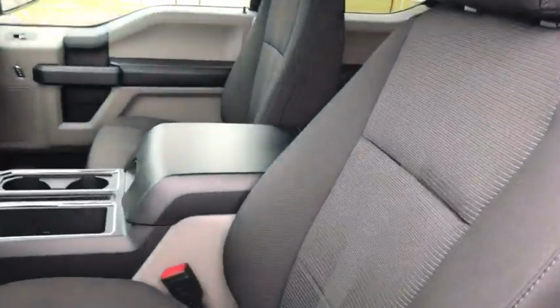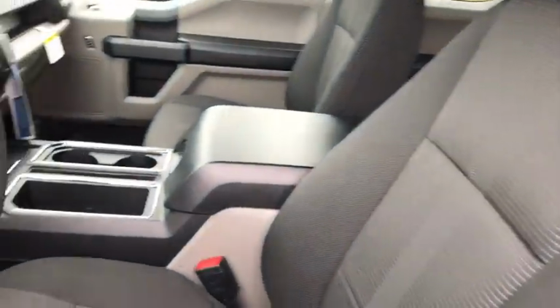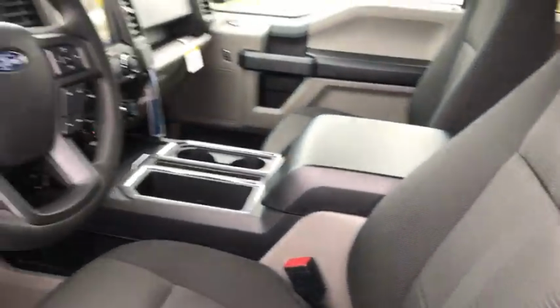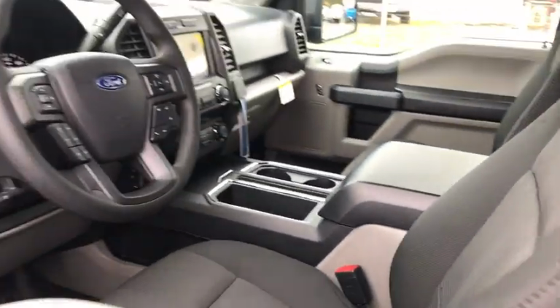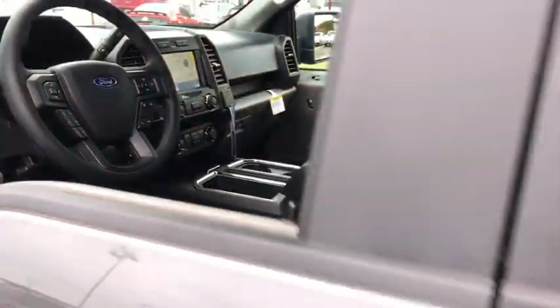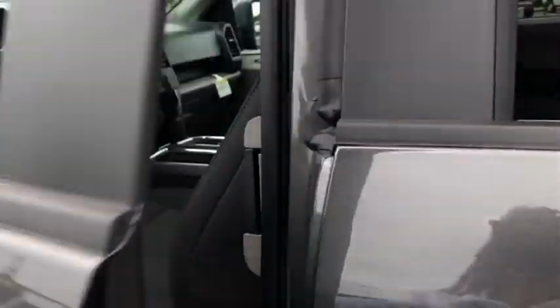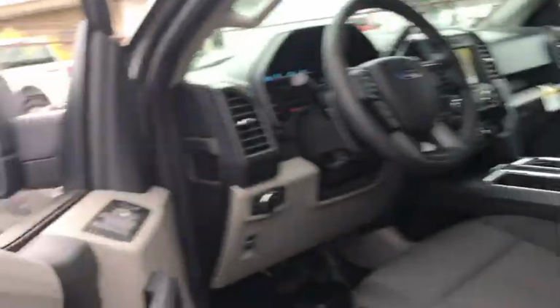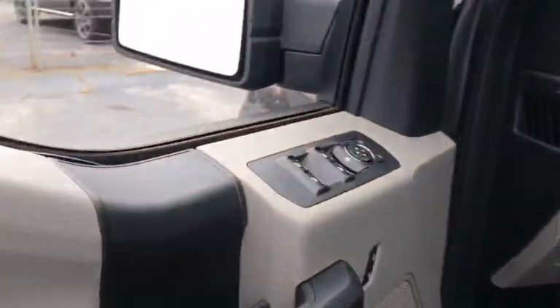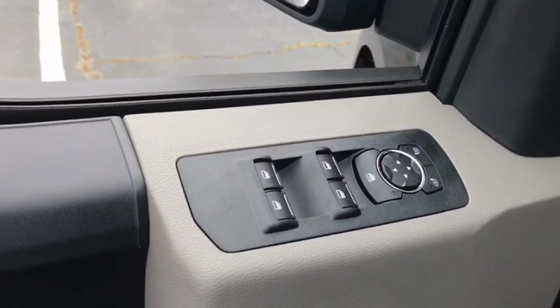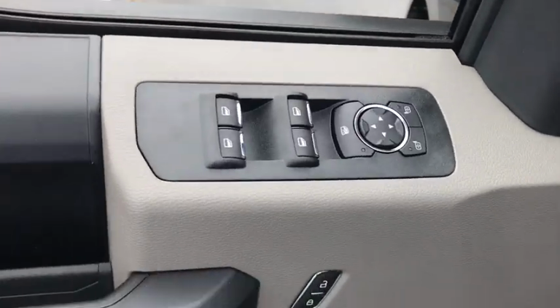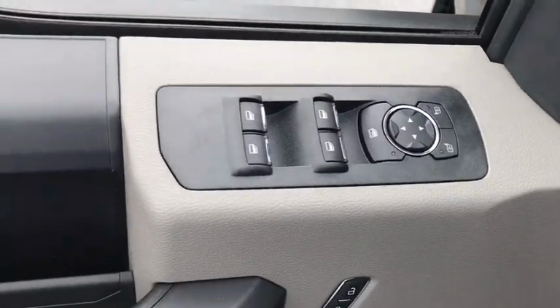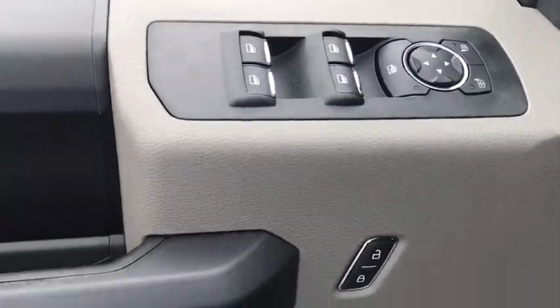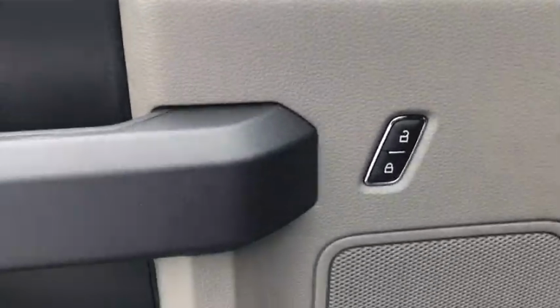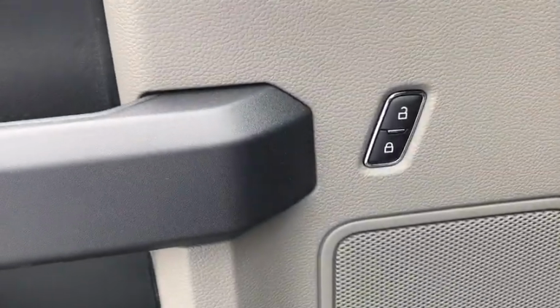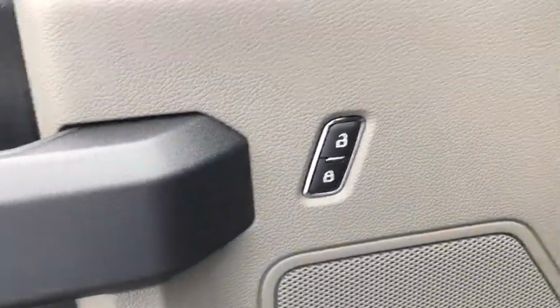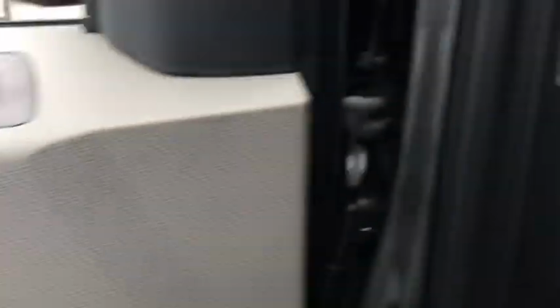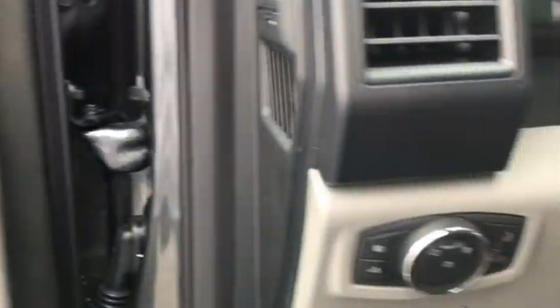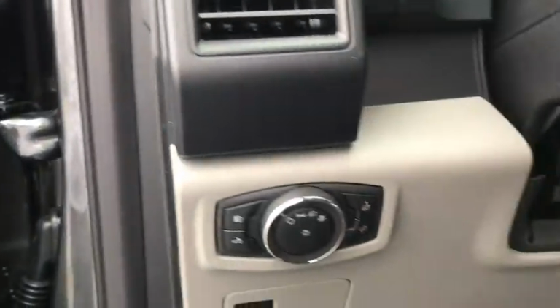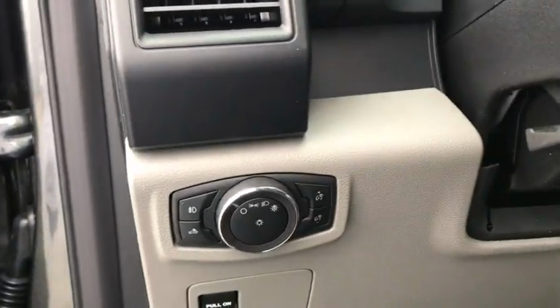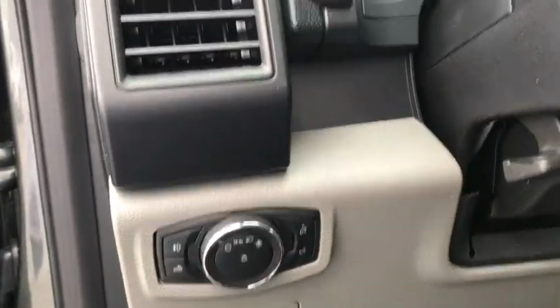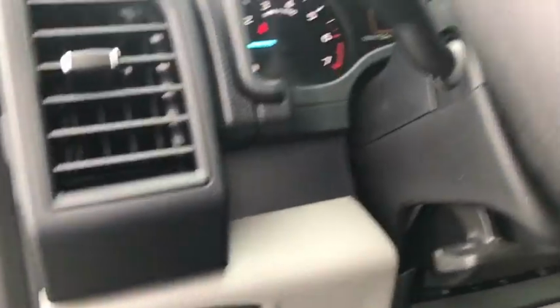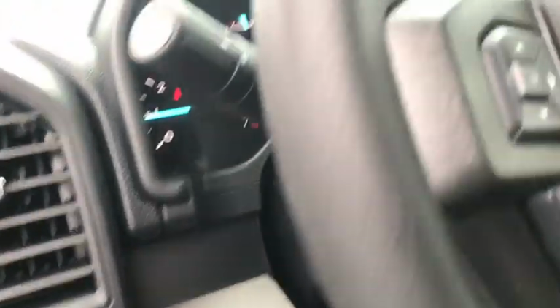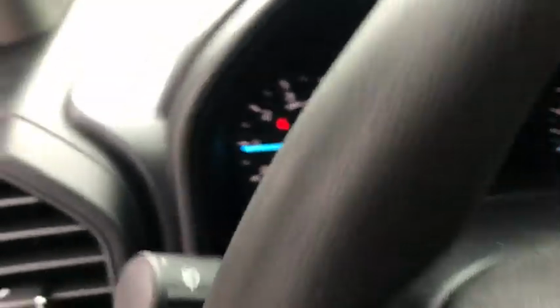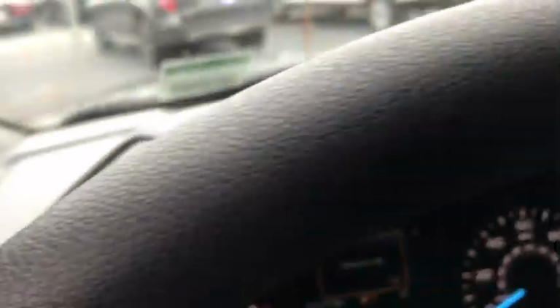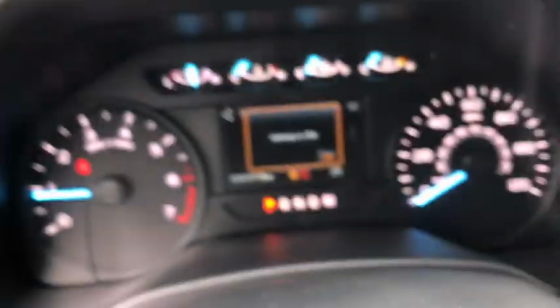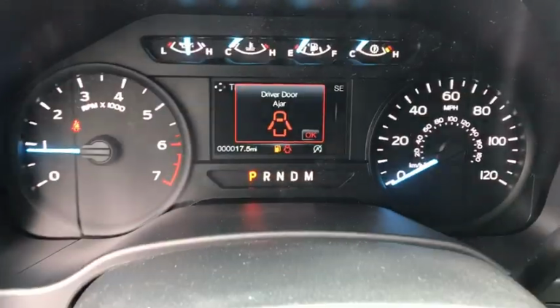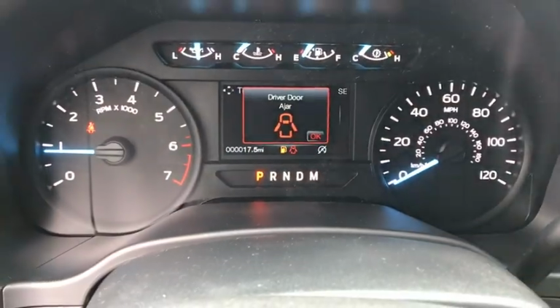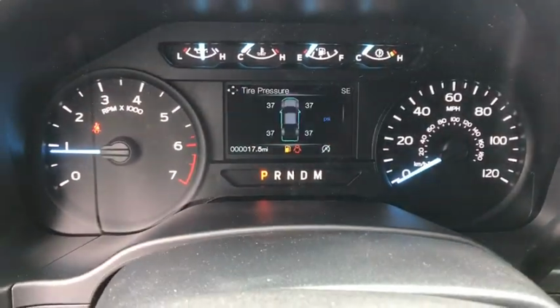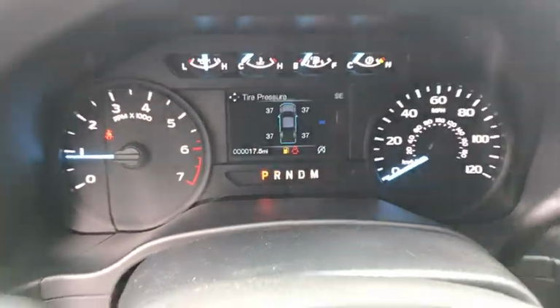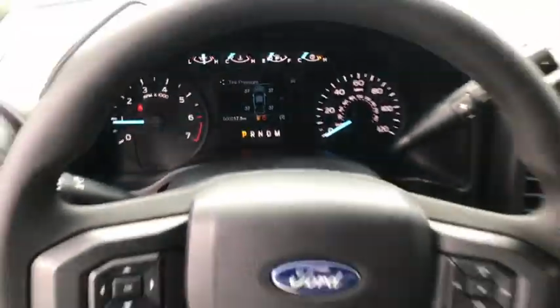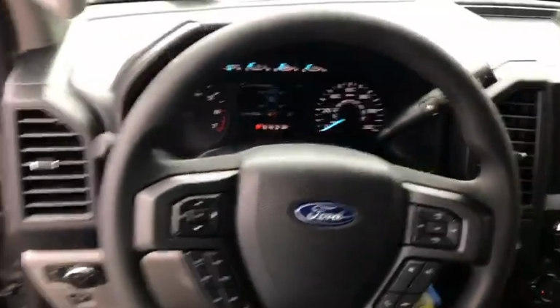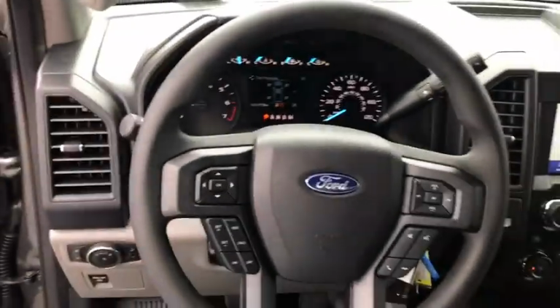Traction control, dual airbags, power steering, four-wheel disc brakes, cruise control, electronic stability control, fog lamps, power door locks, compass, rear window defroster, brake assist.